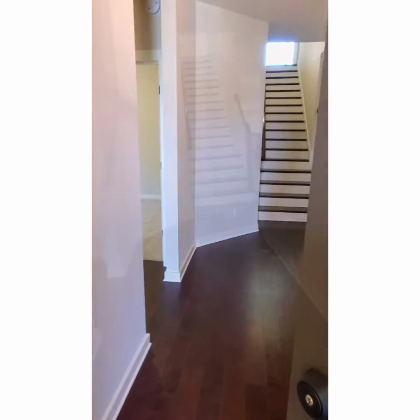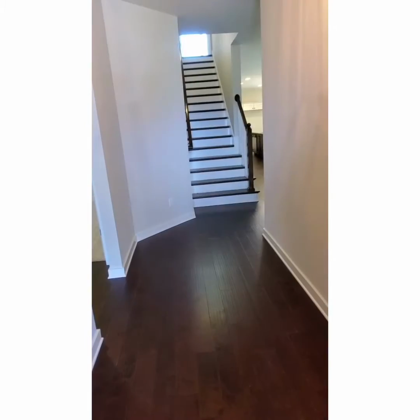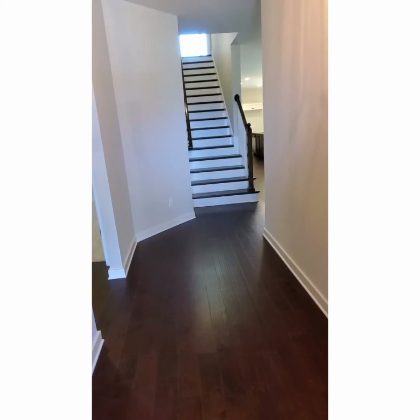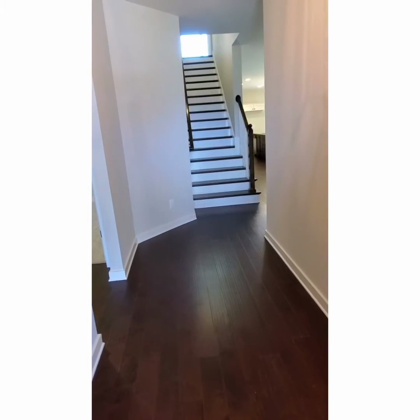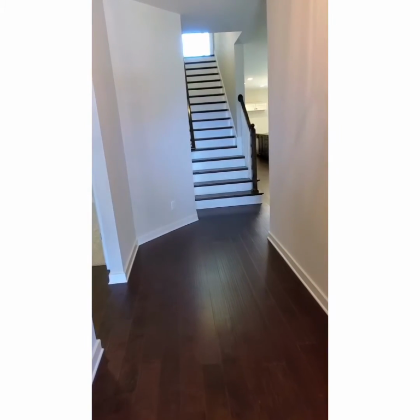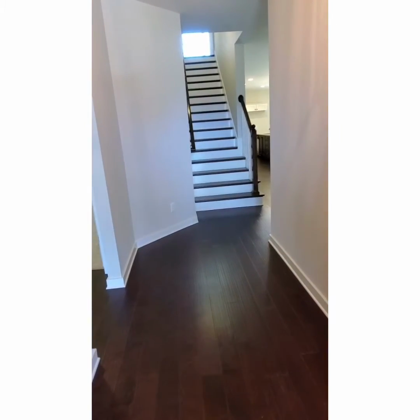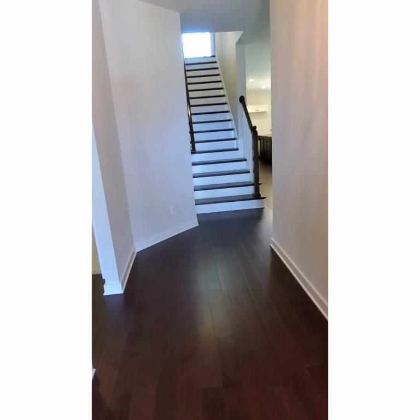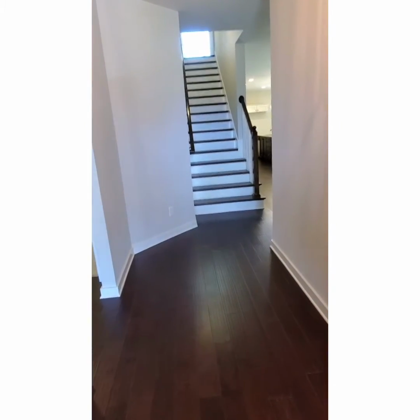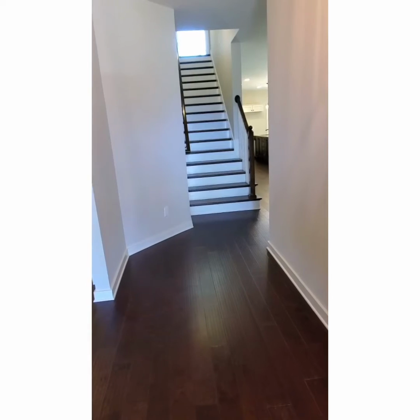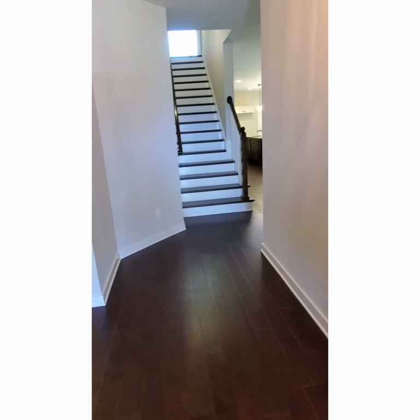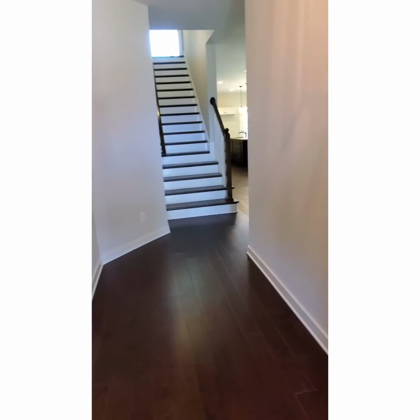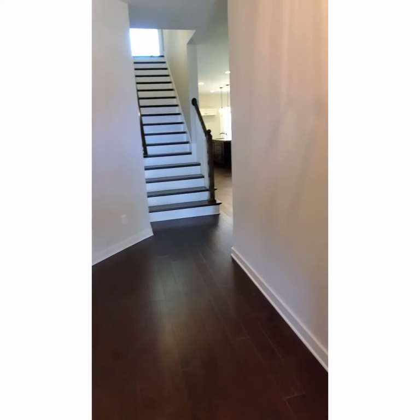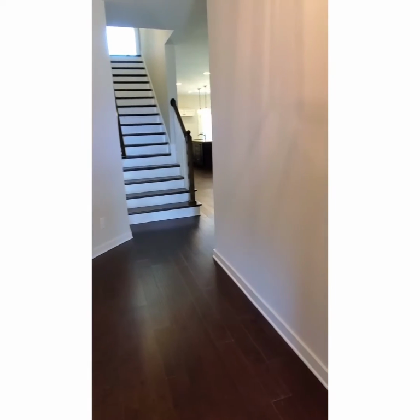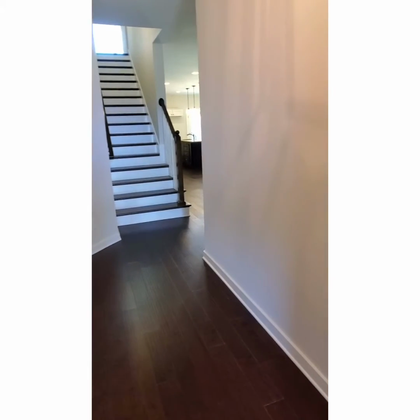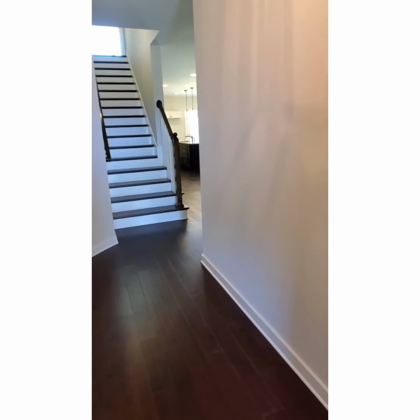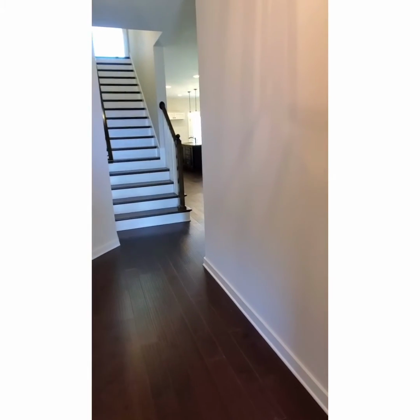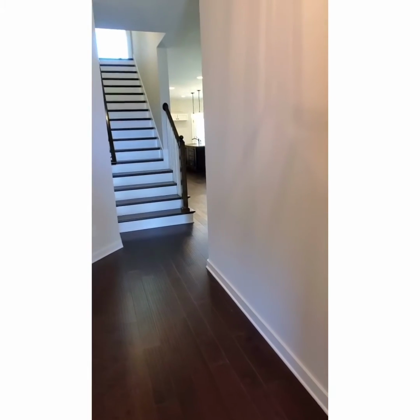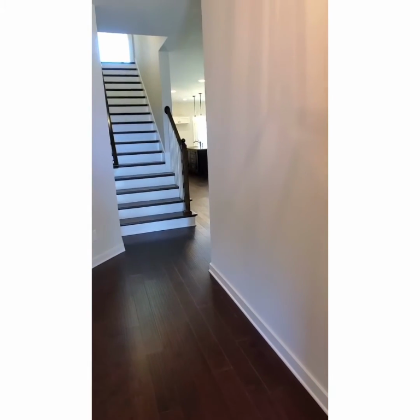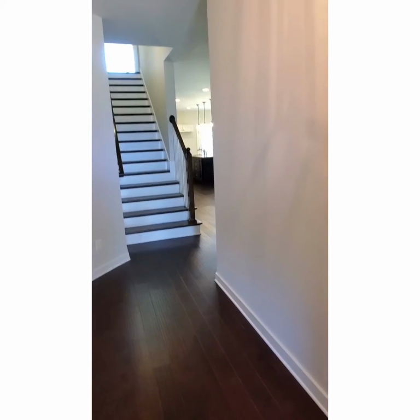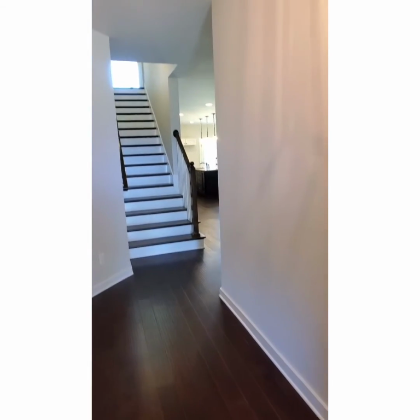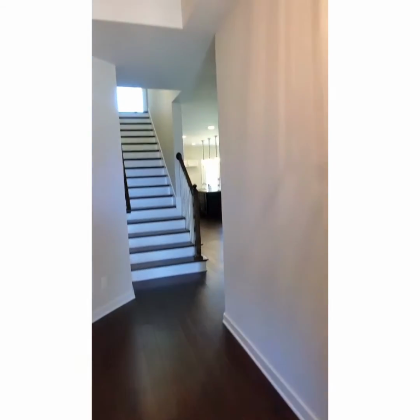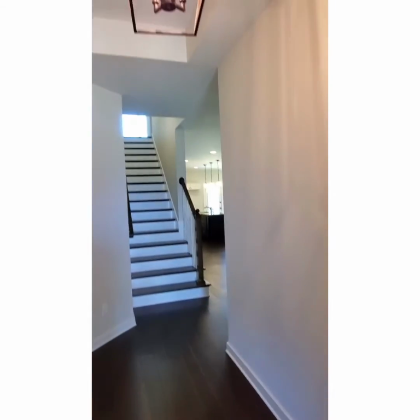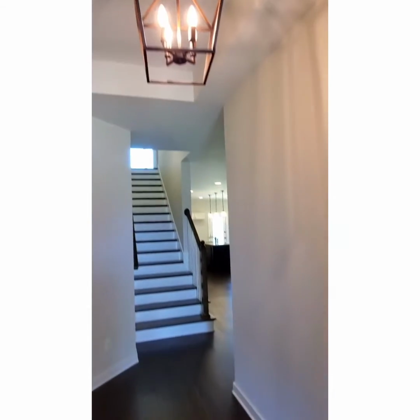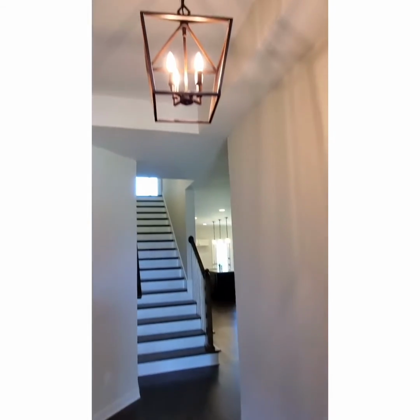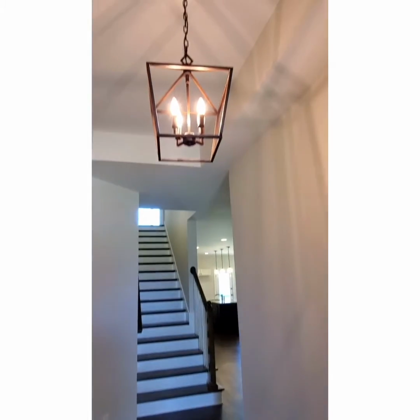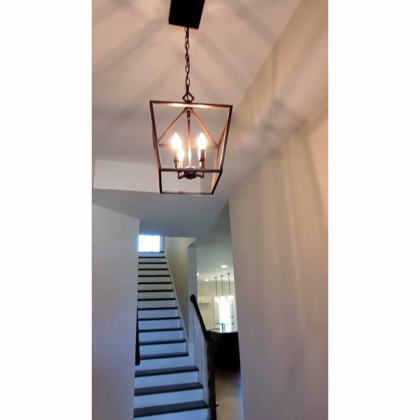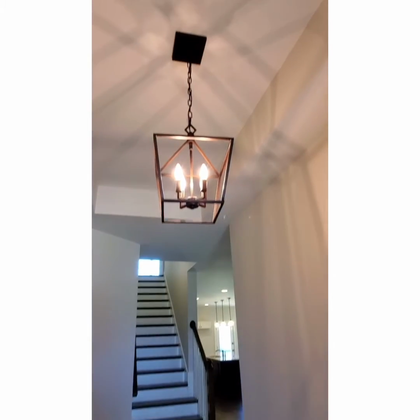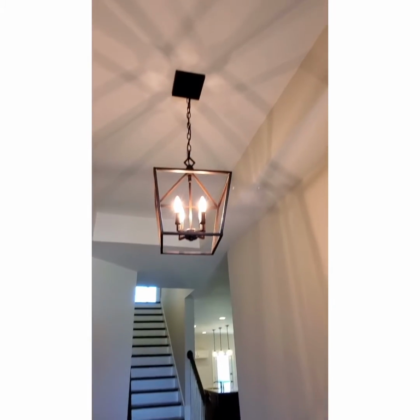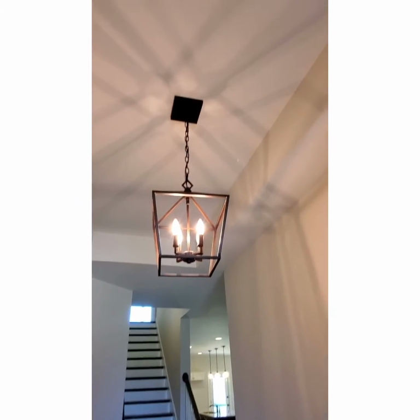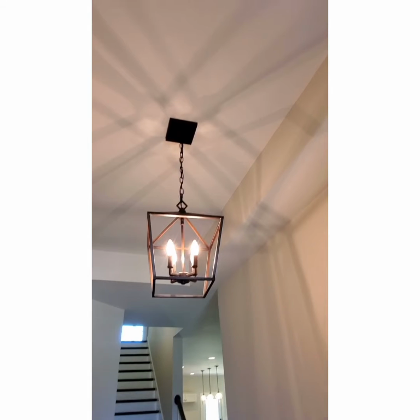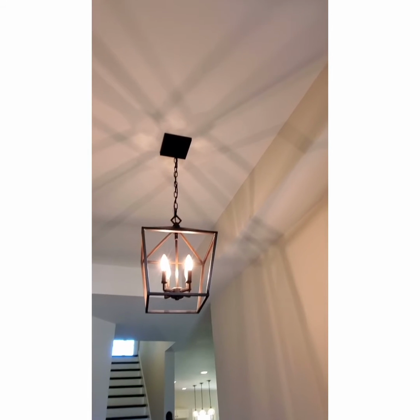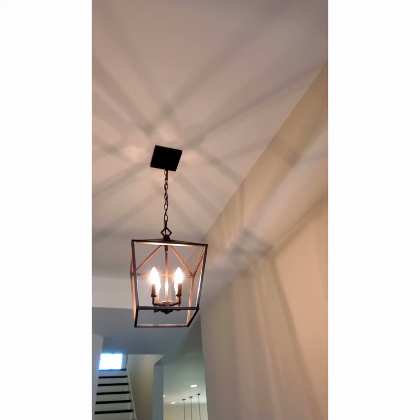As you enter the home, you notice you've got beautiful hardwood flooring throughout, and you also have a tray ceiling with decorative lighting.